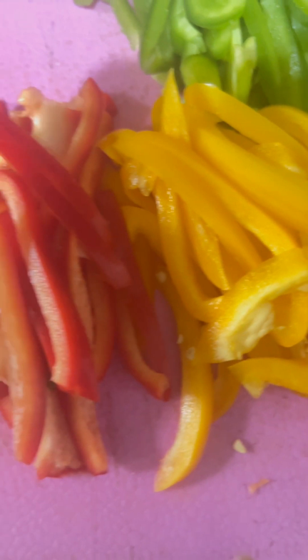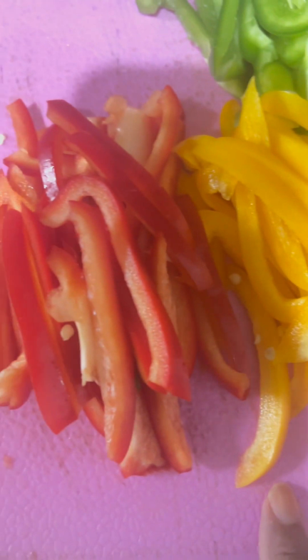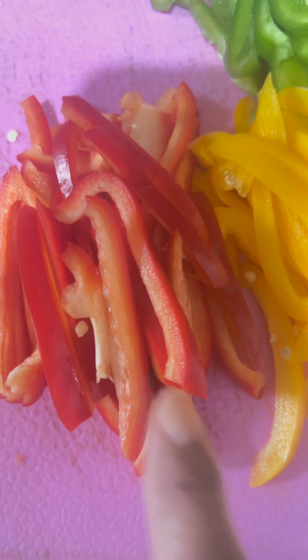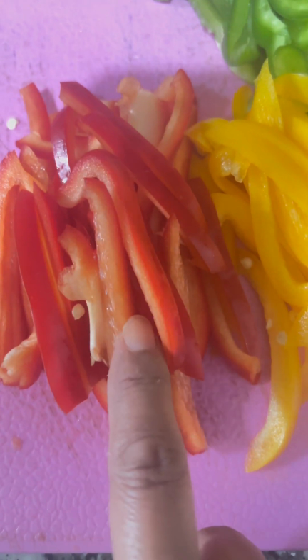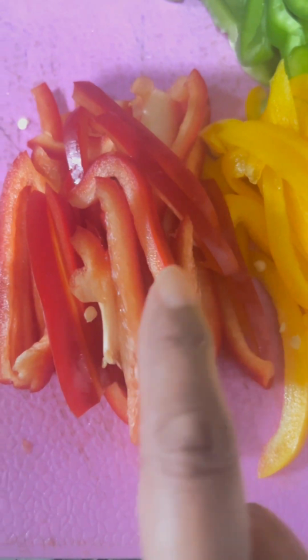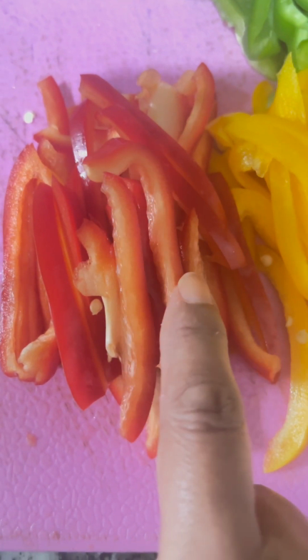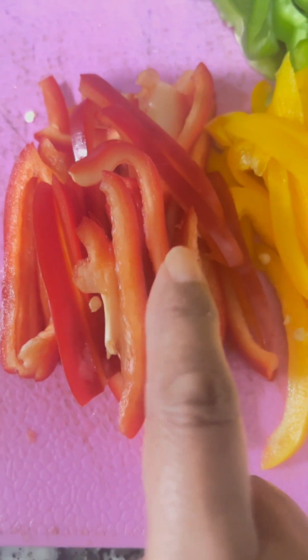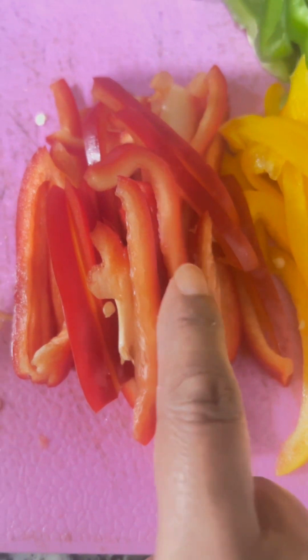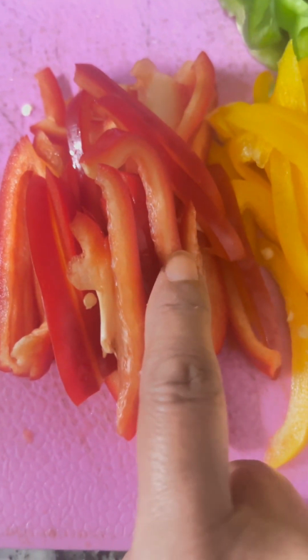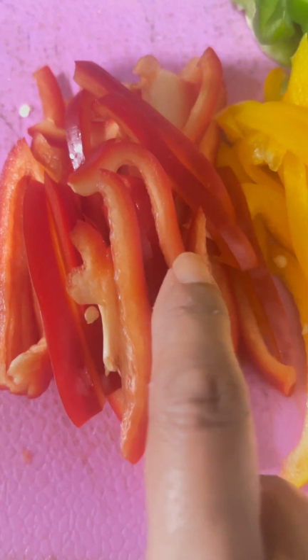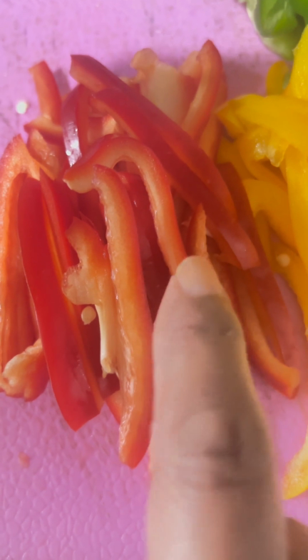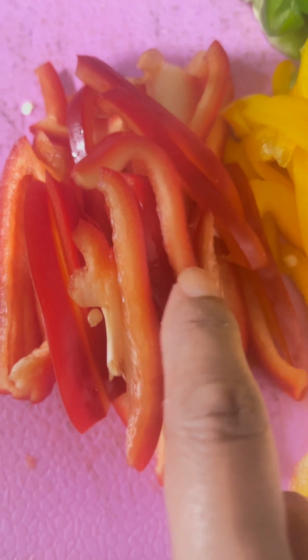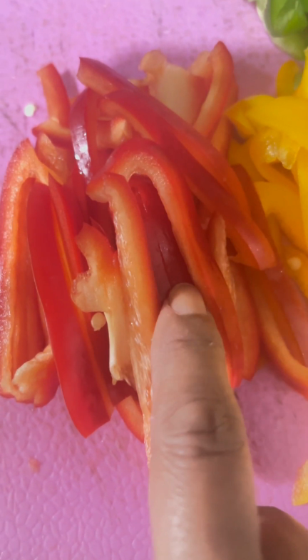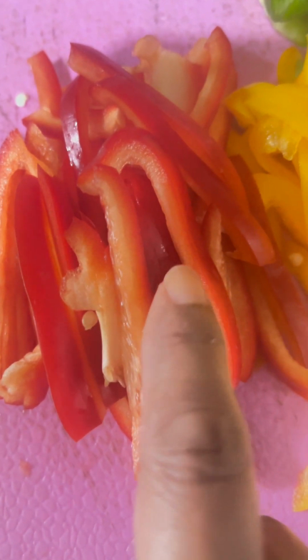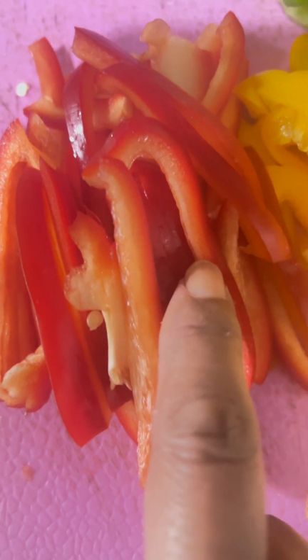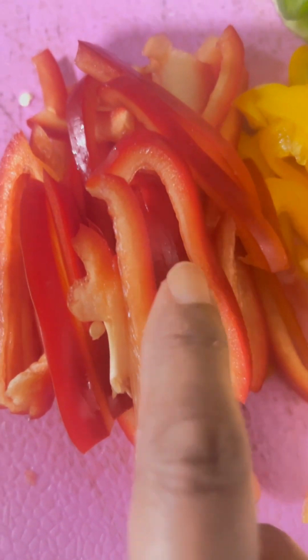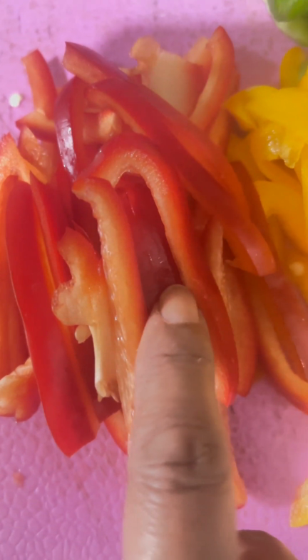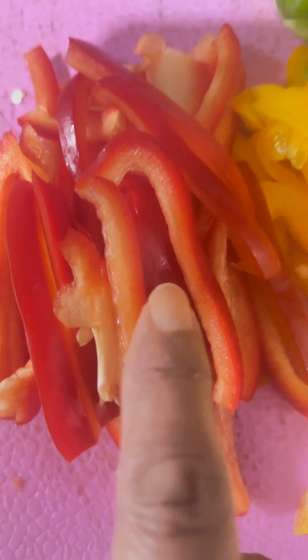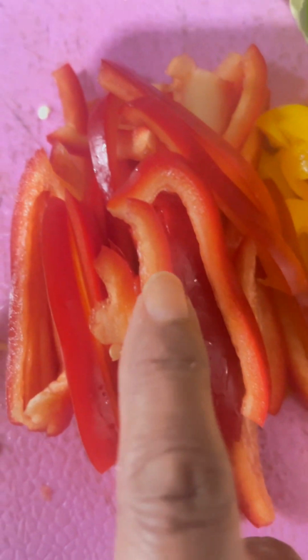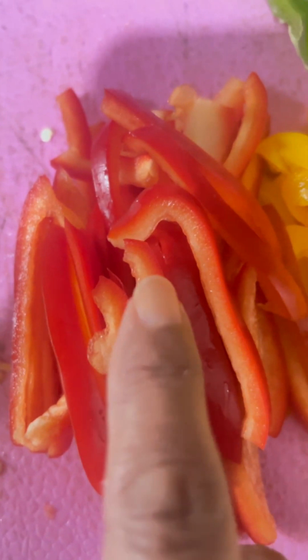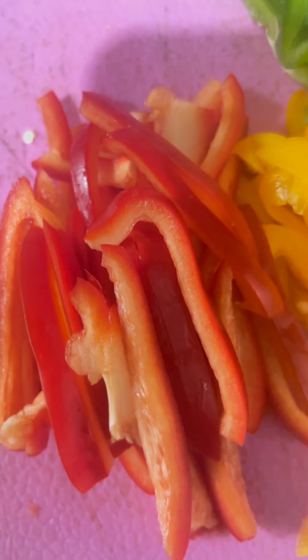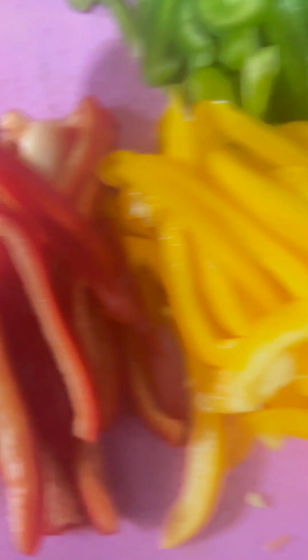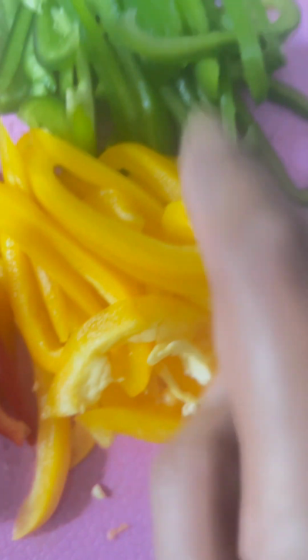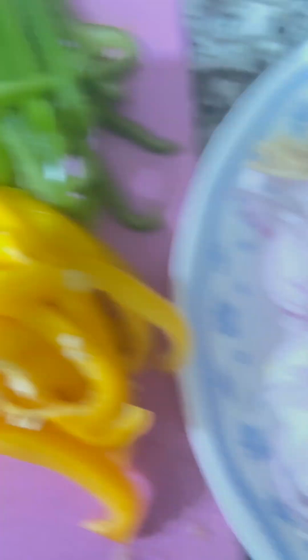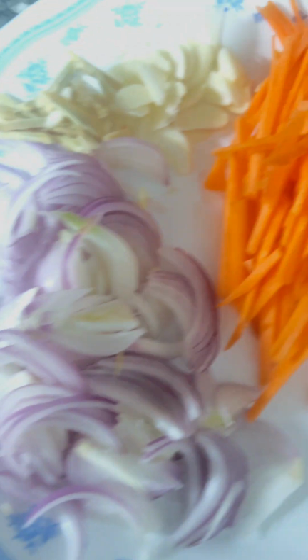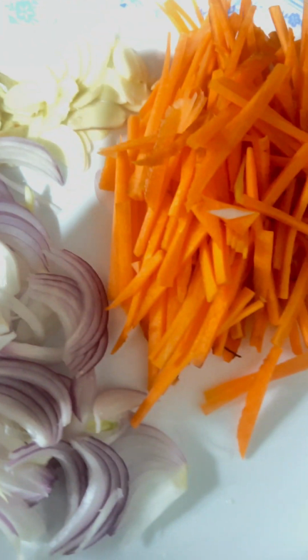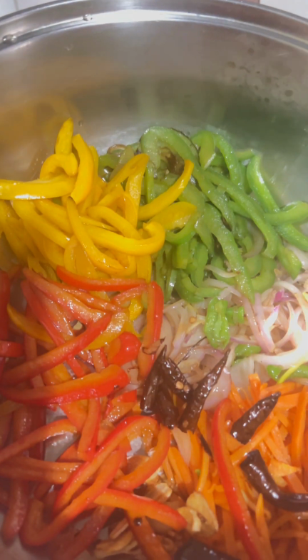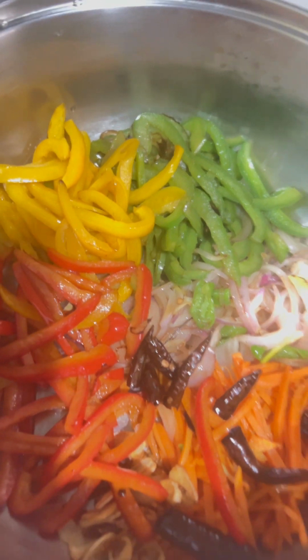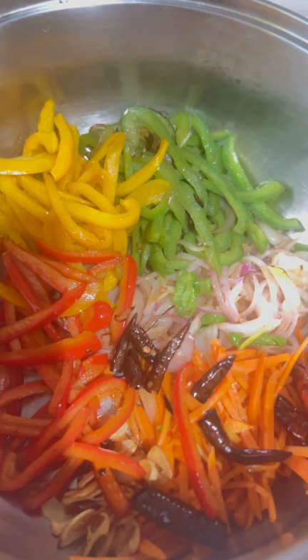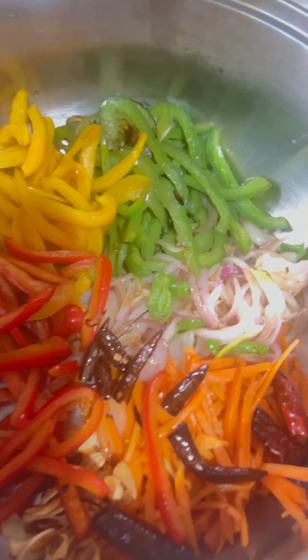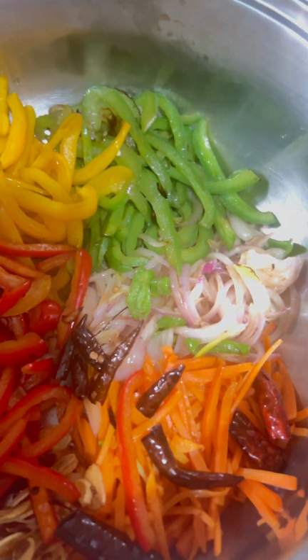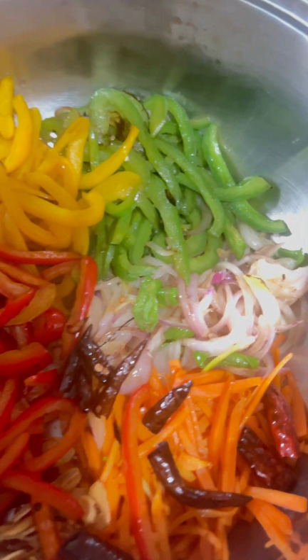The thing is, every piece you have to sauté separately. So I am going to sauté individually and fry the vegetables individually.